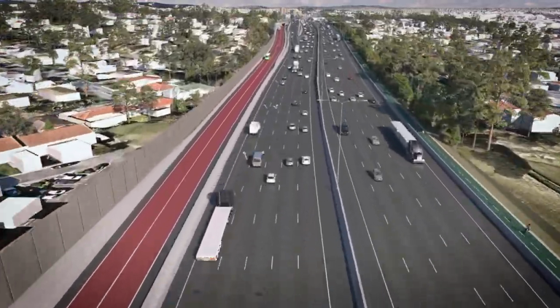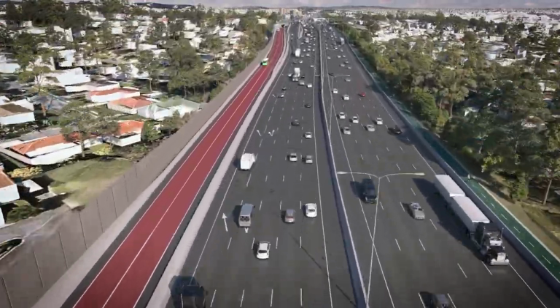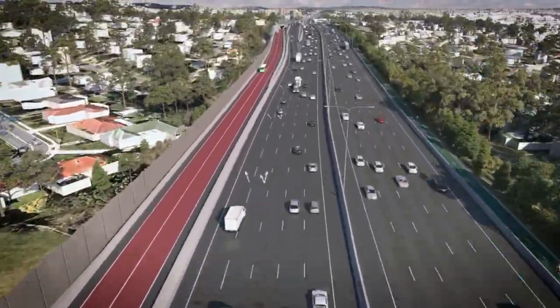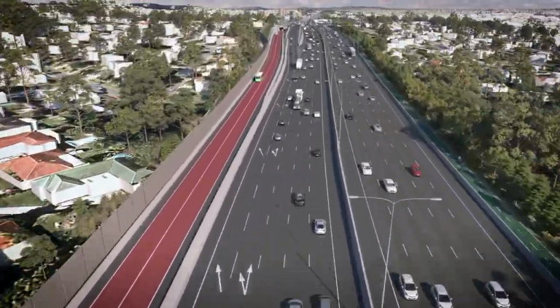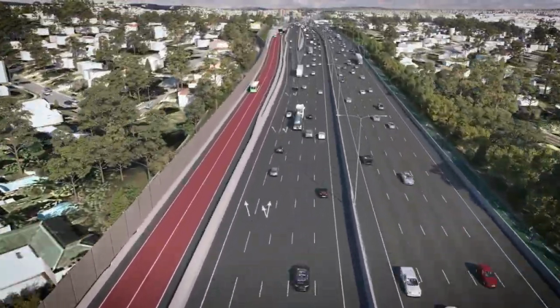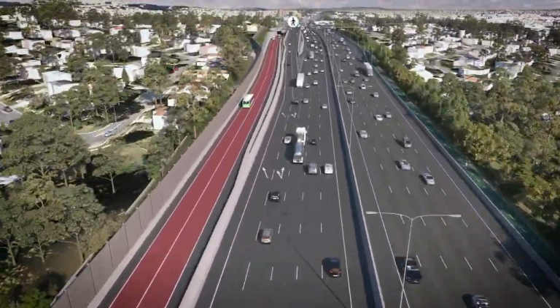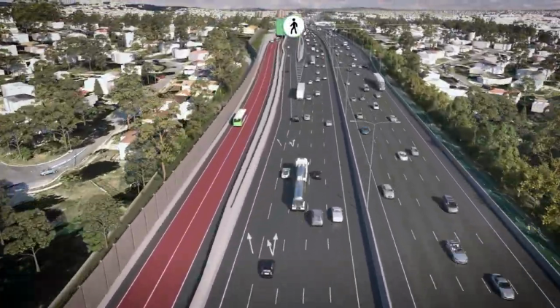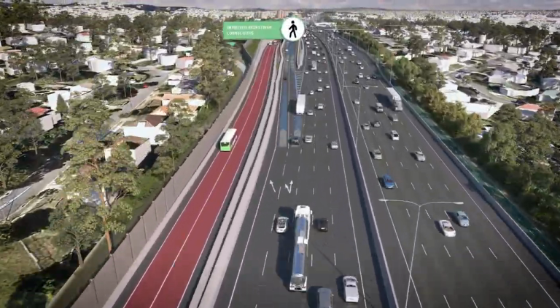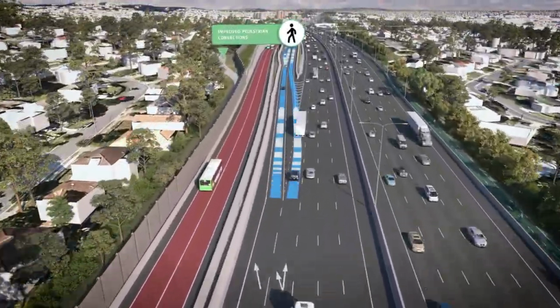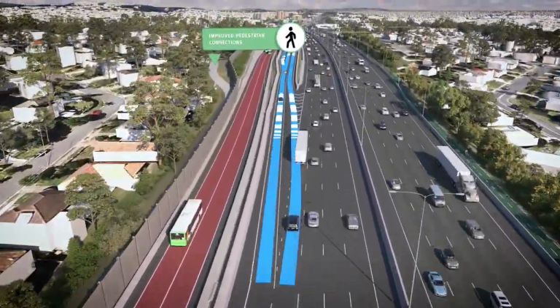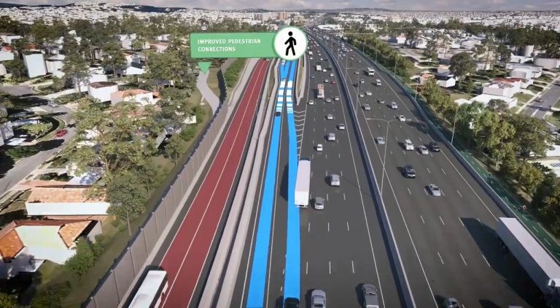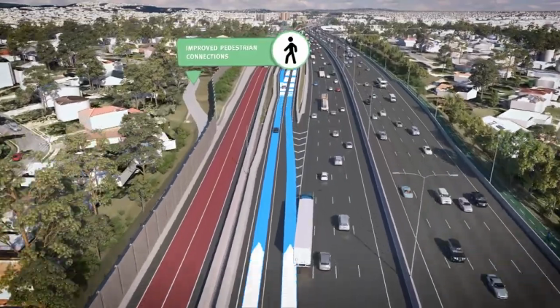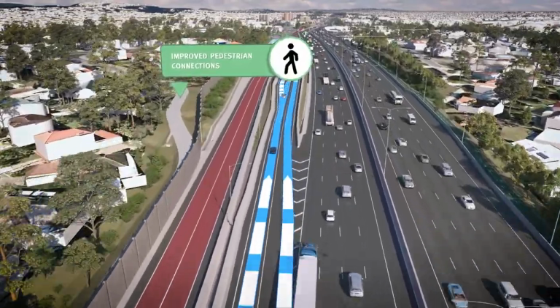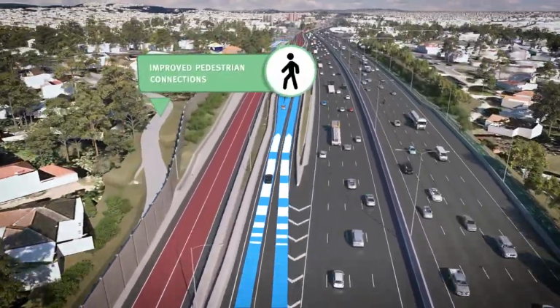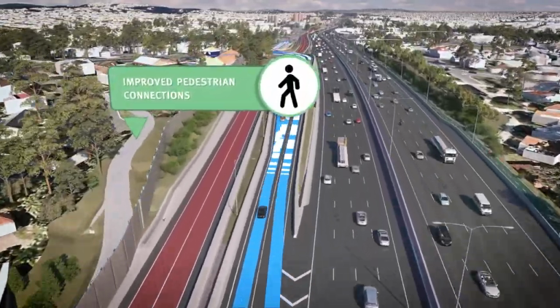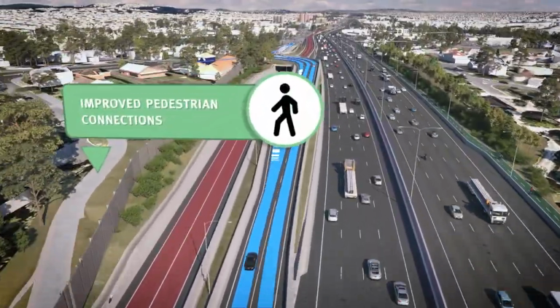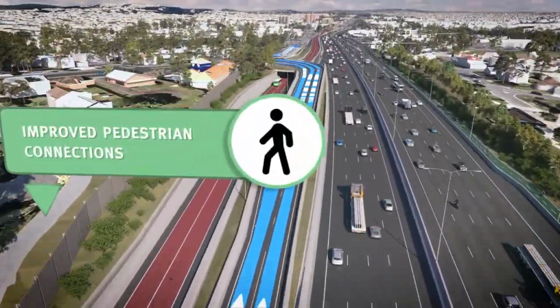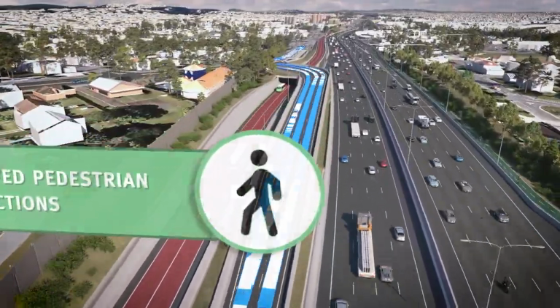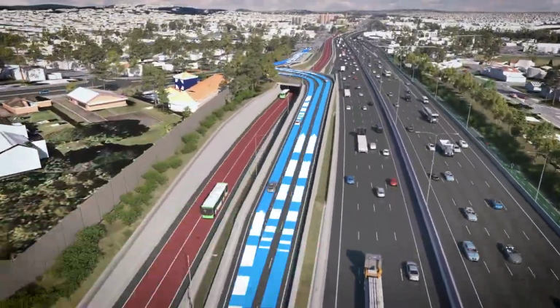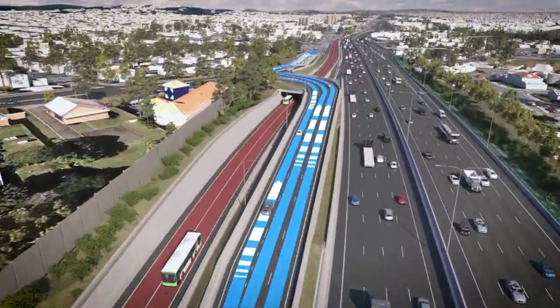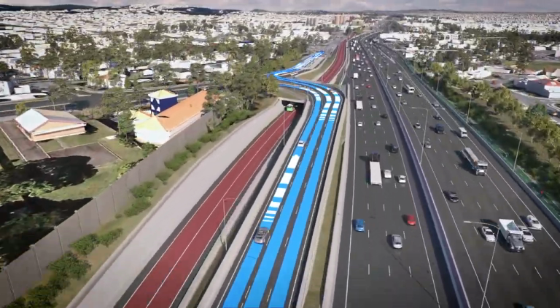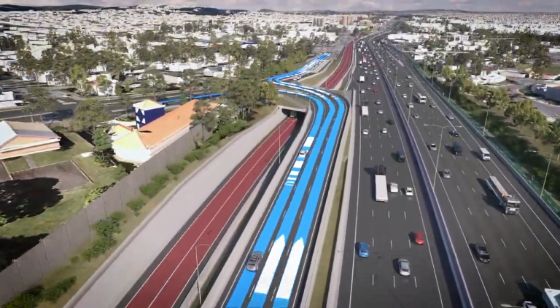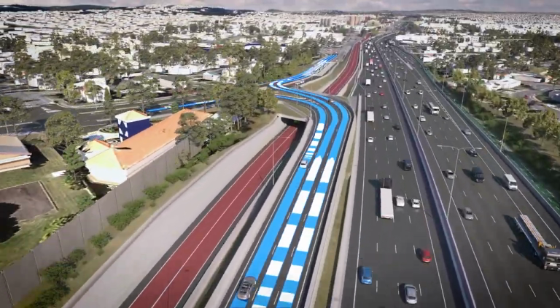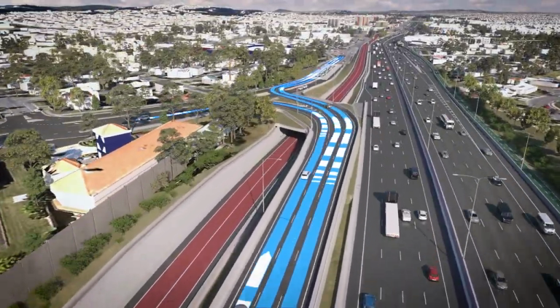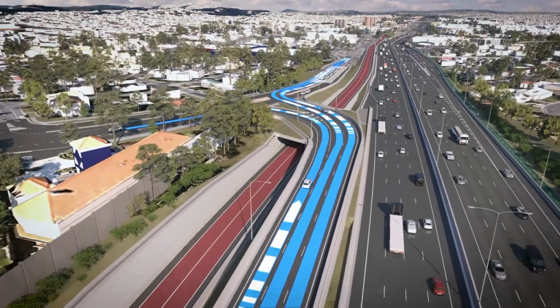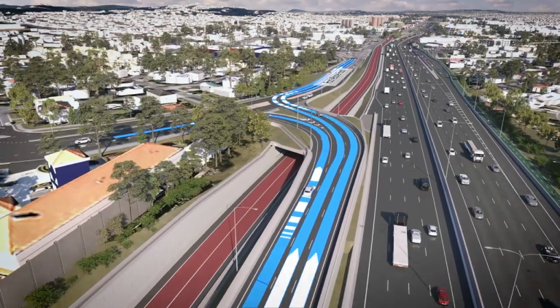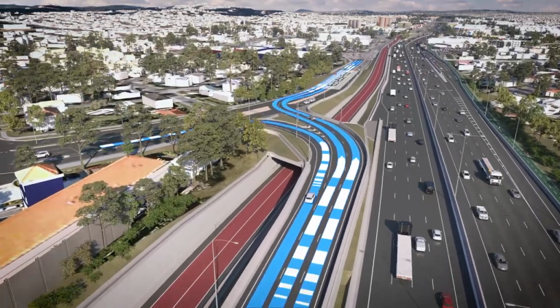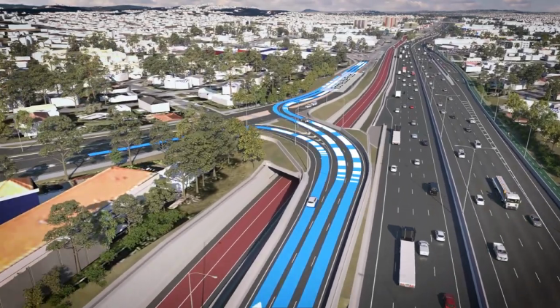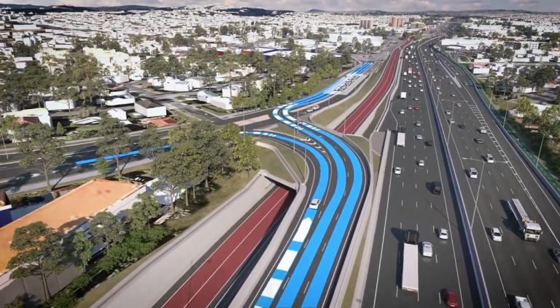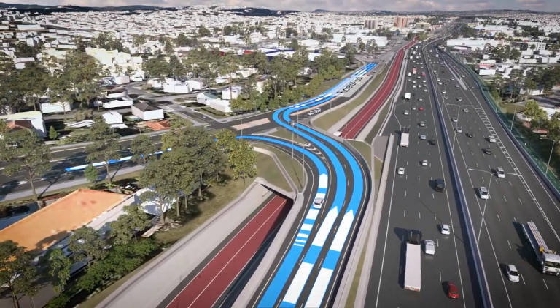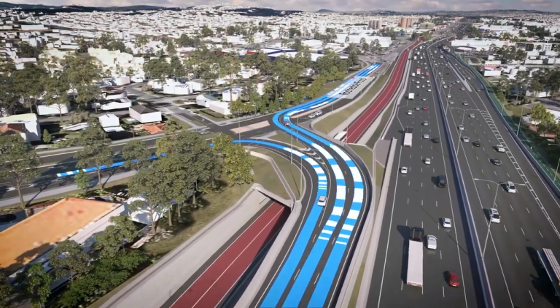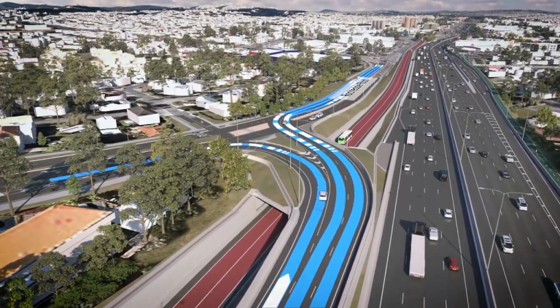We'll also be improving pedestrian facilities along the way with better access to safer walking routes. The project will upgrade and widen the Rochdale Road exit, allowing for safer access from the M1.